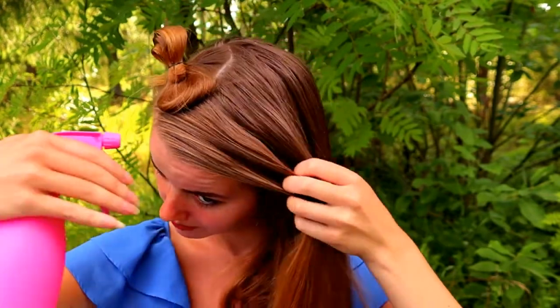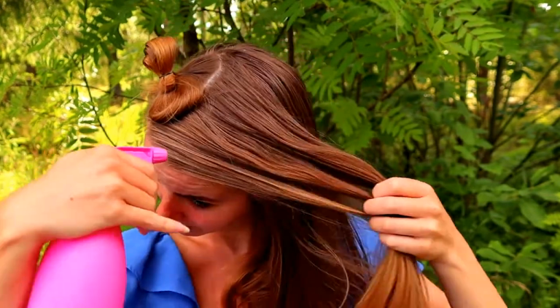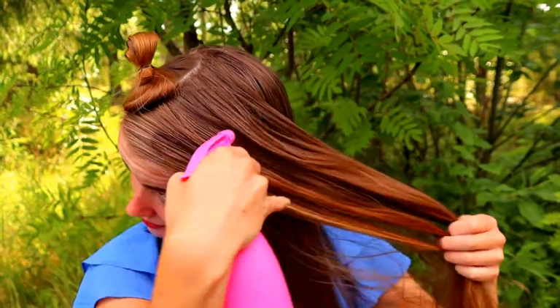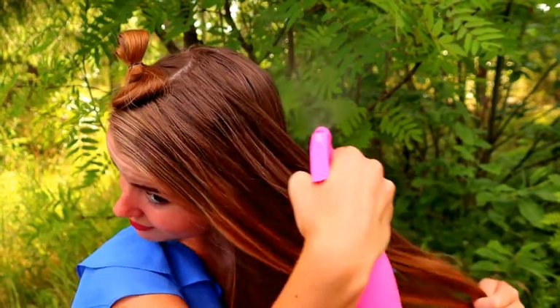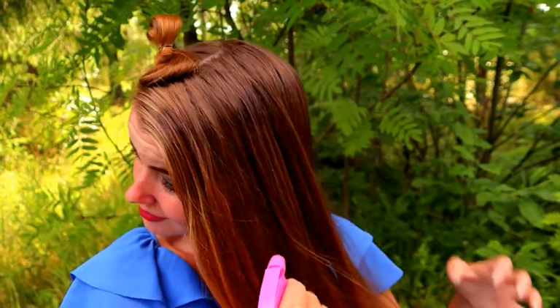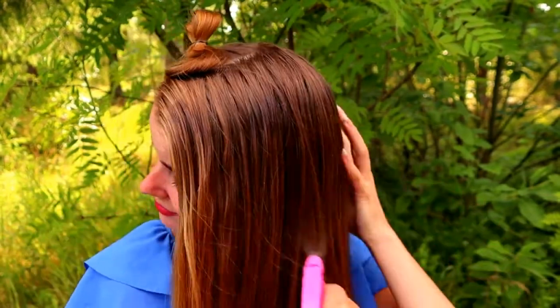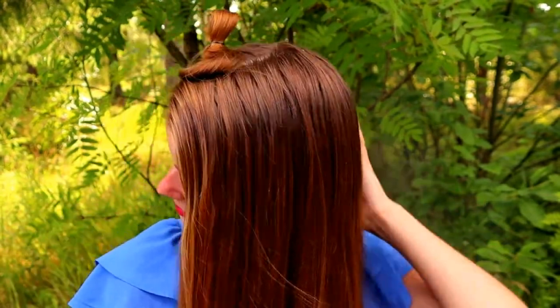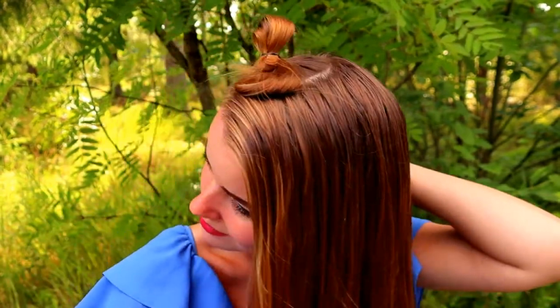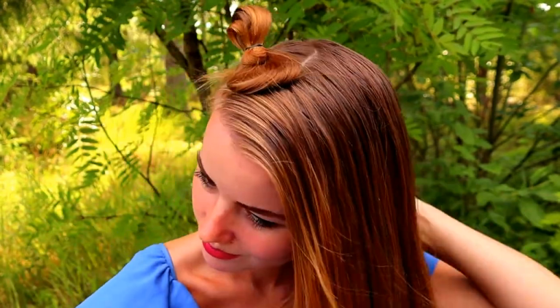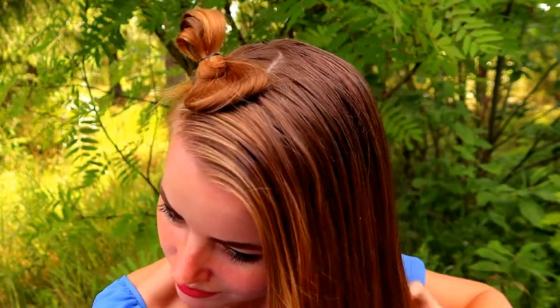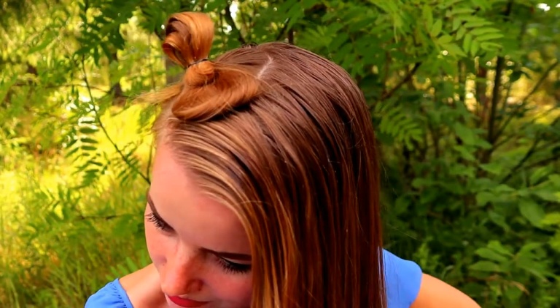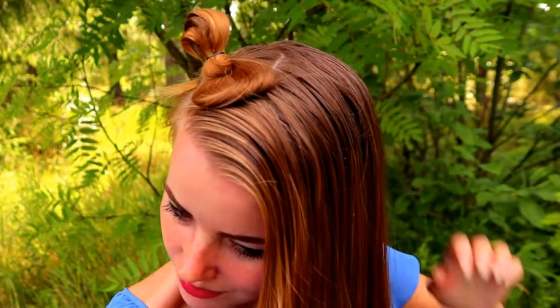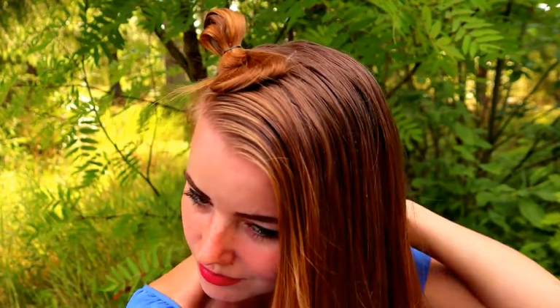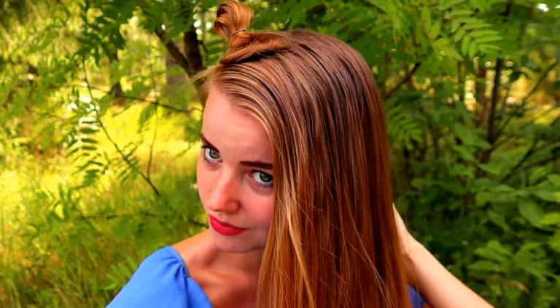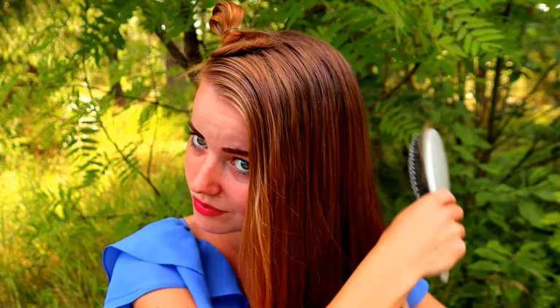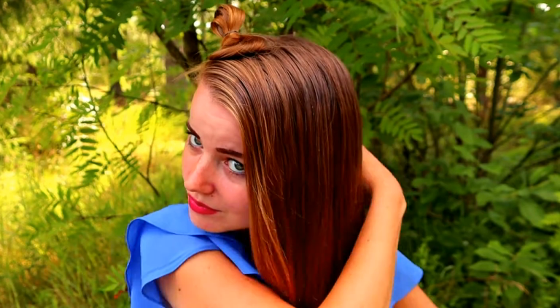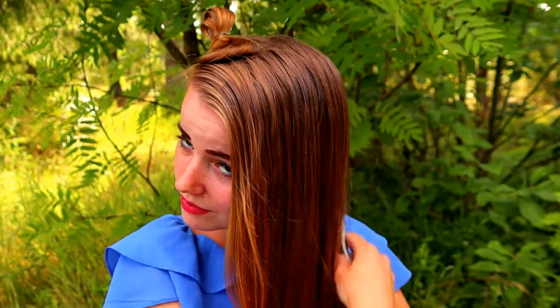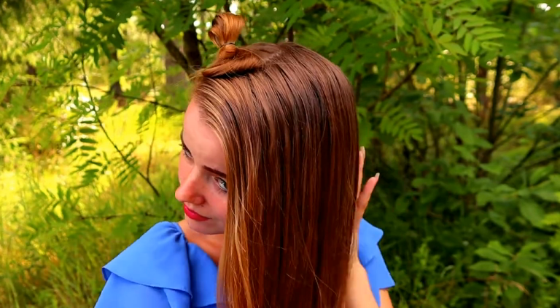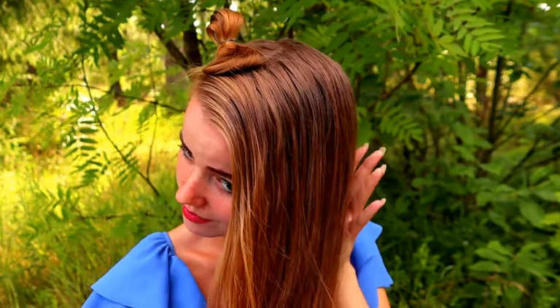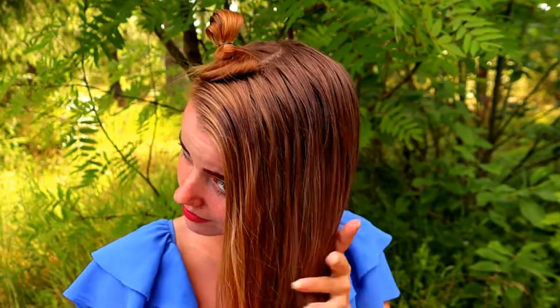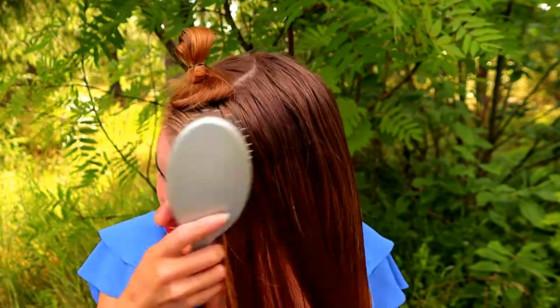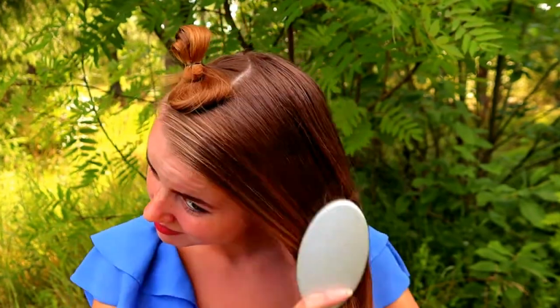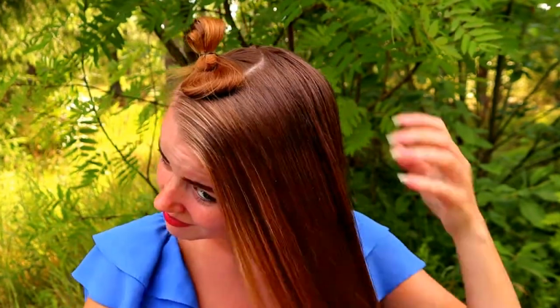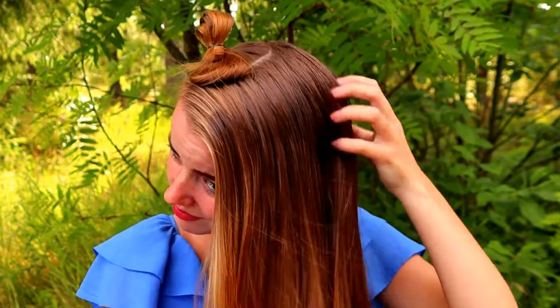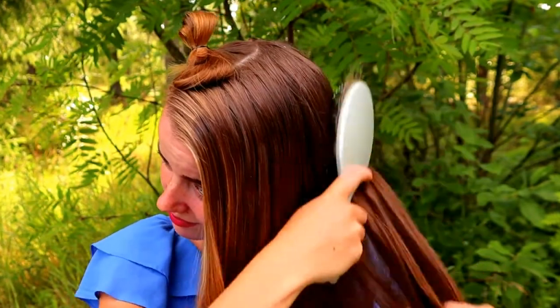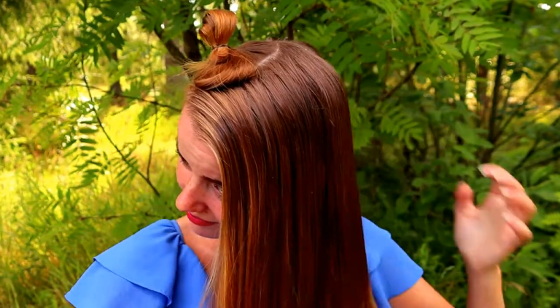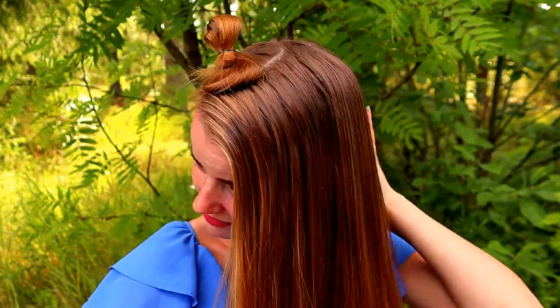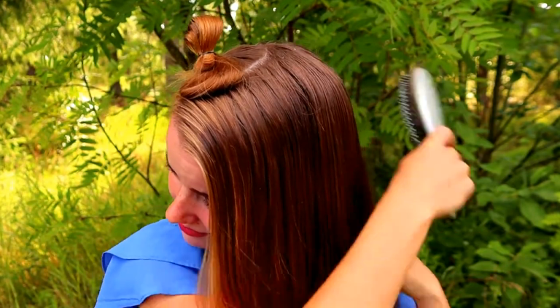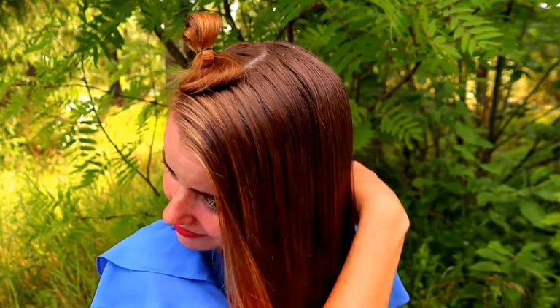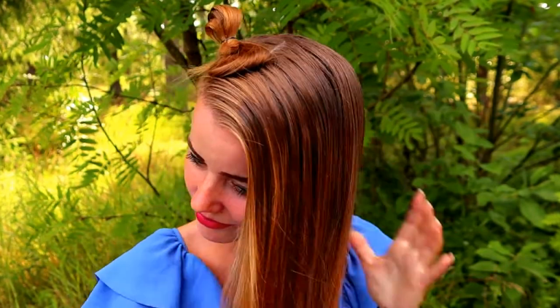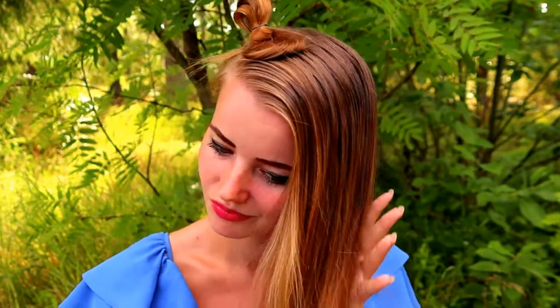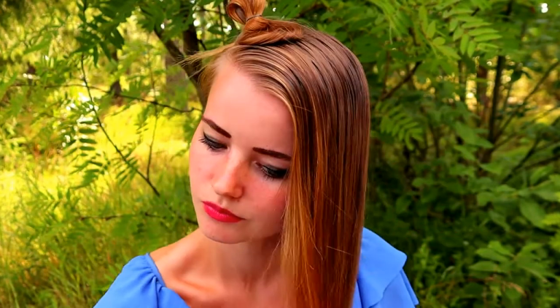Then I will spray some water to my hair, not much, just a little bit to the beginning where the strands are smaller.